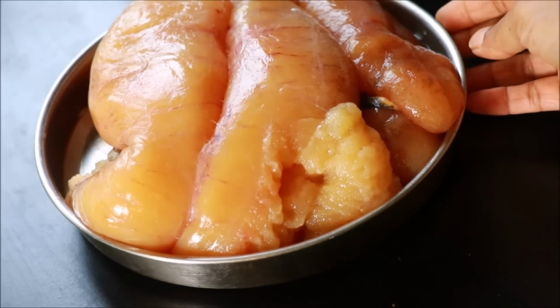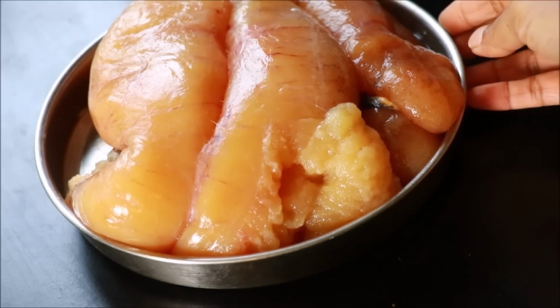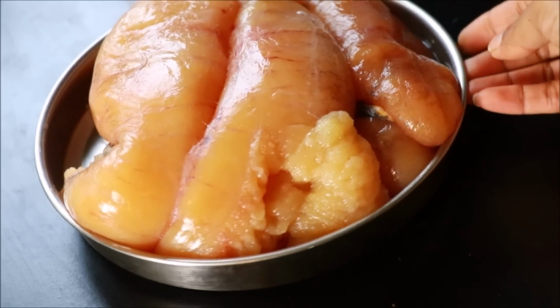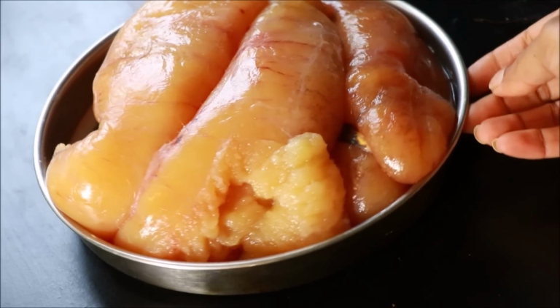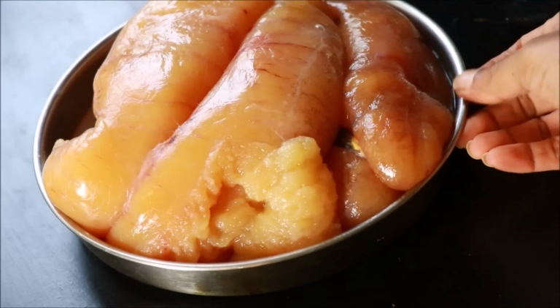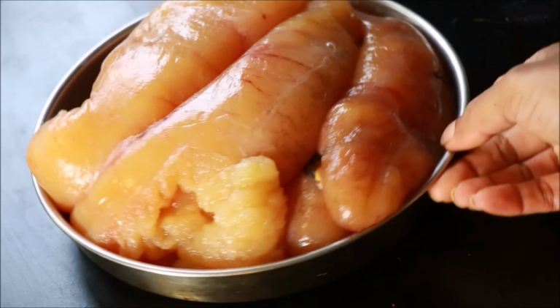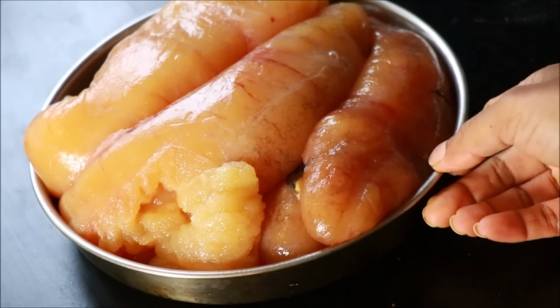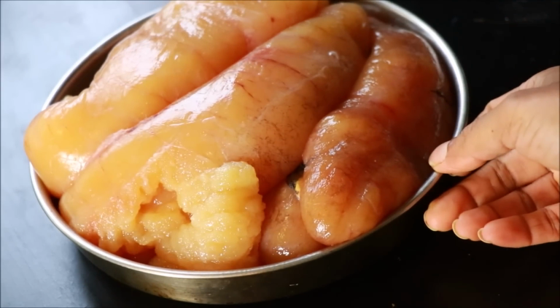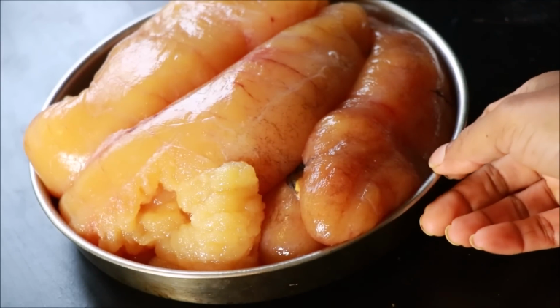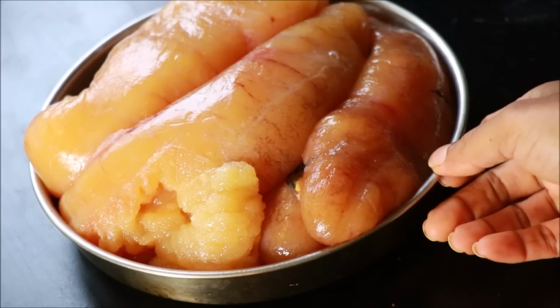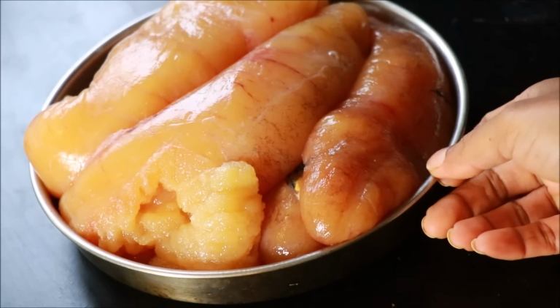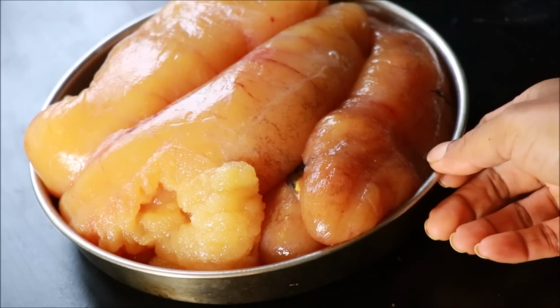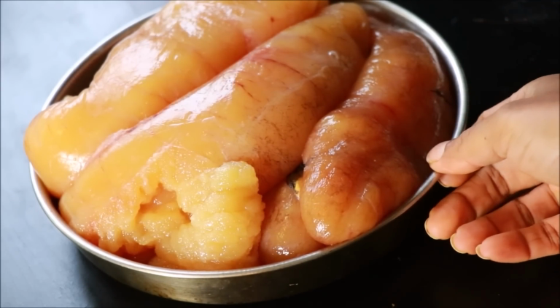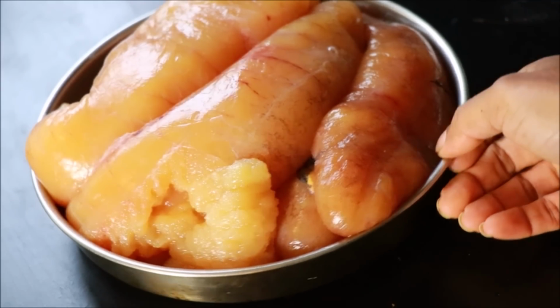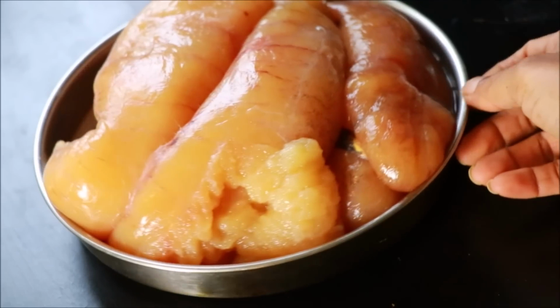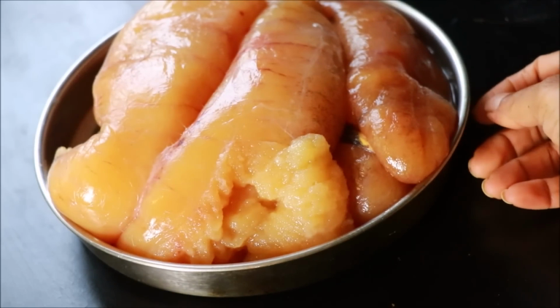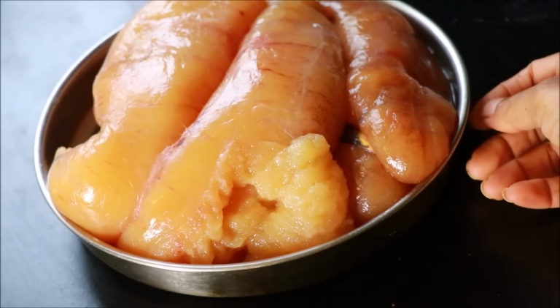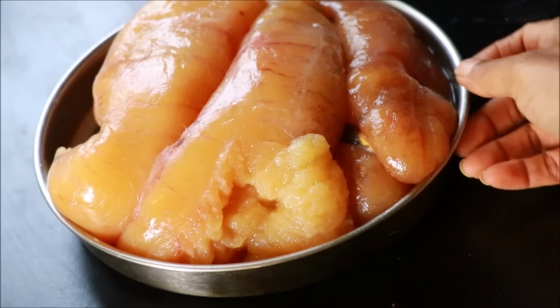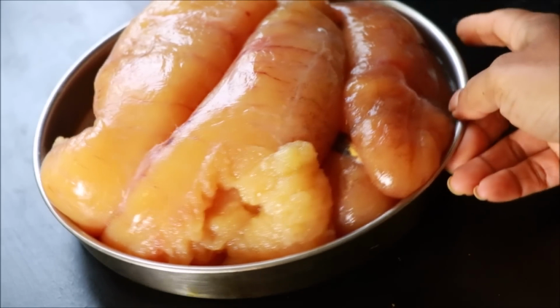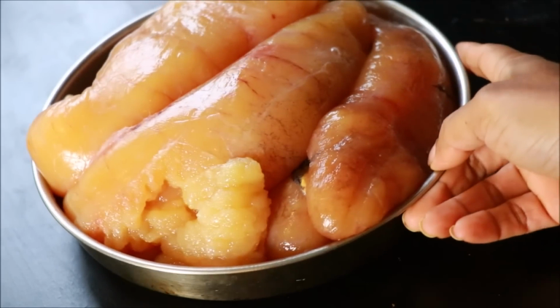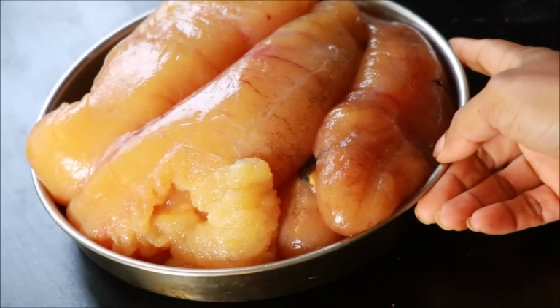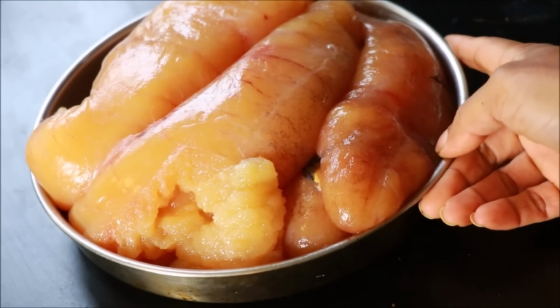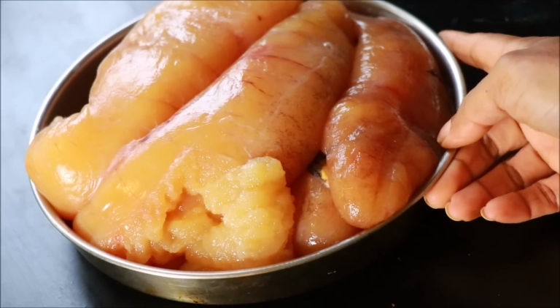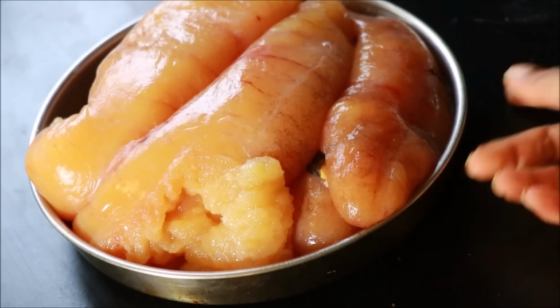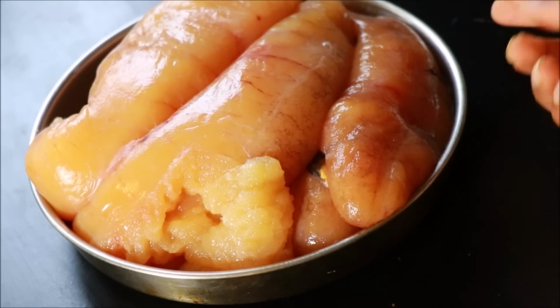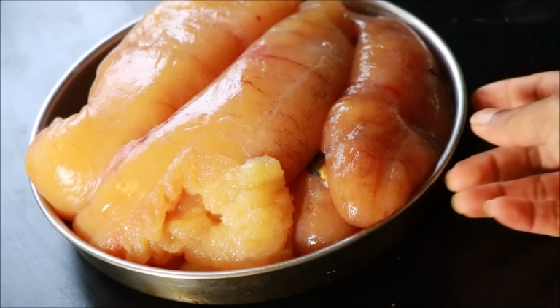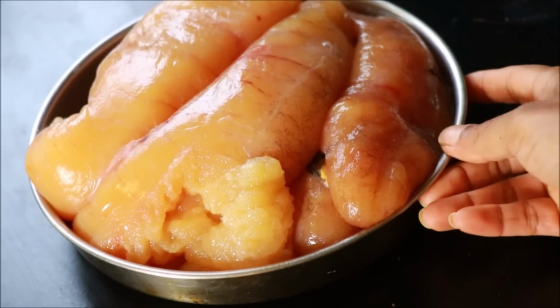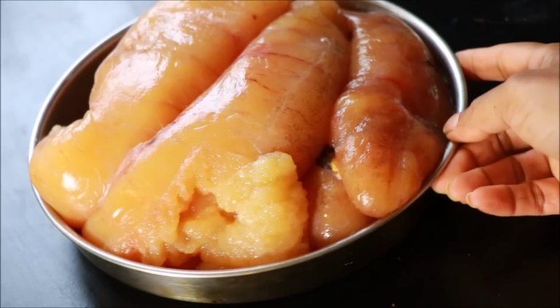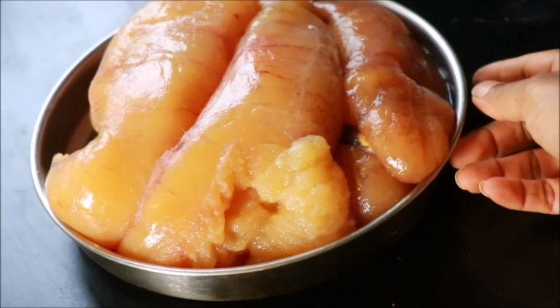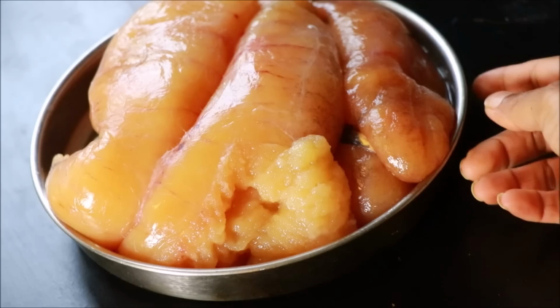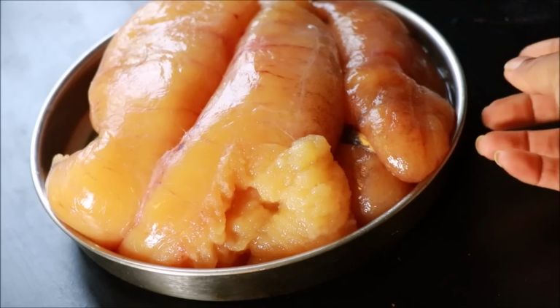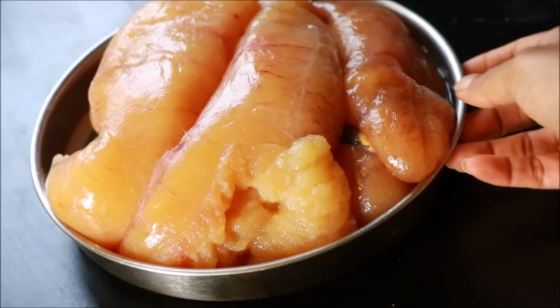You can see the details in the description box. You can also see the fish in the description box.